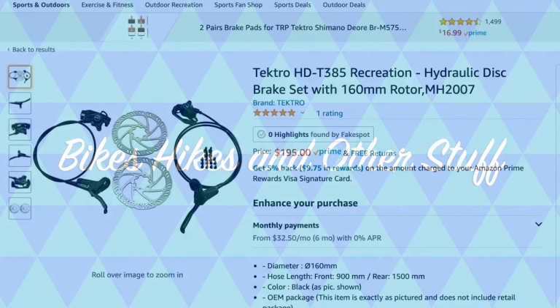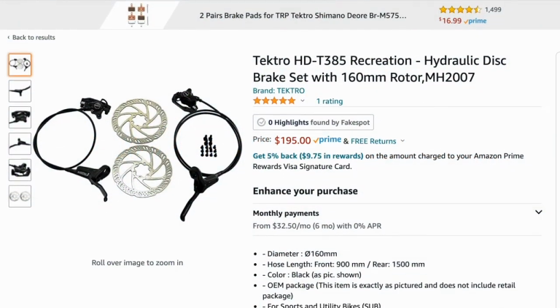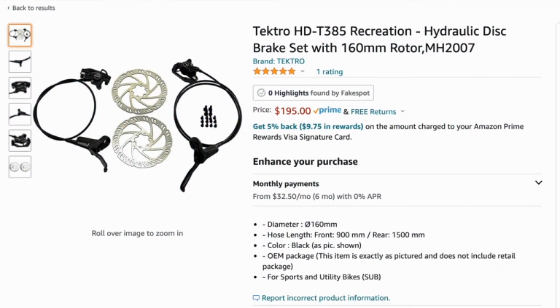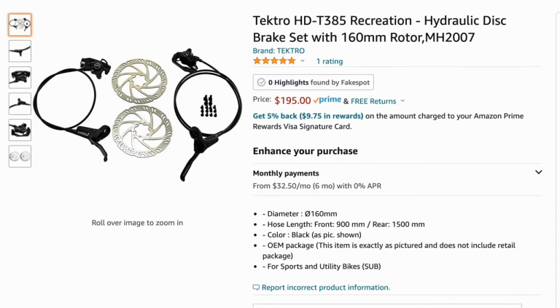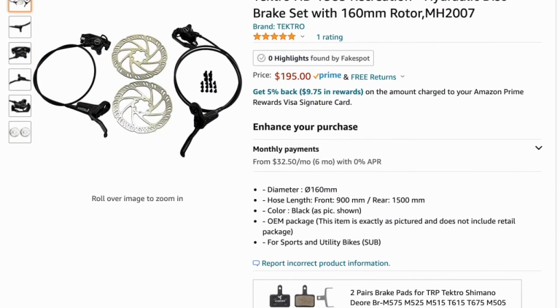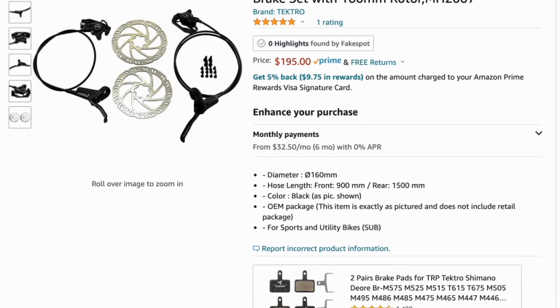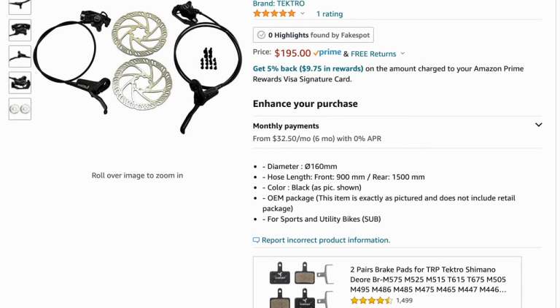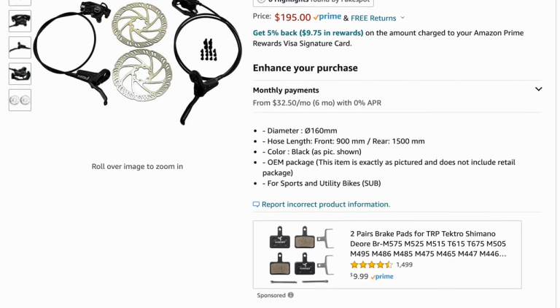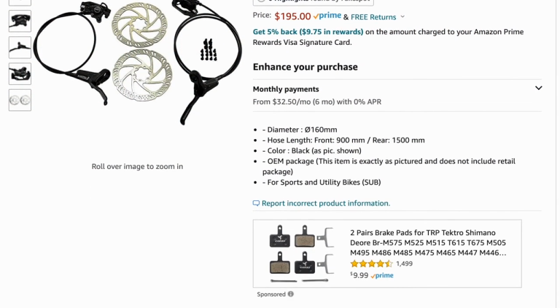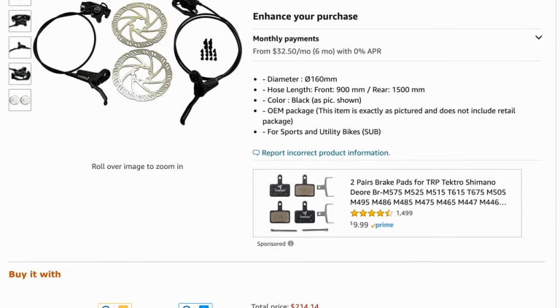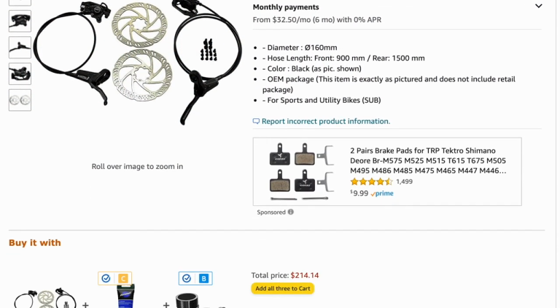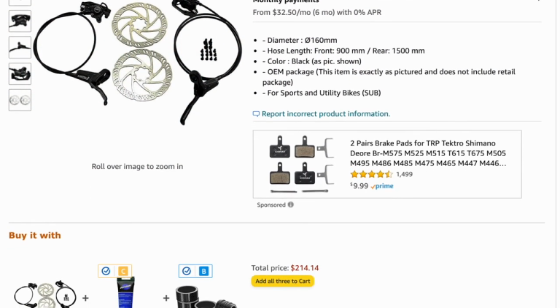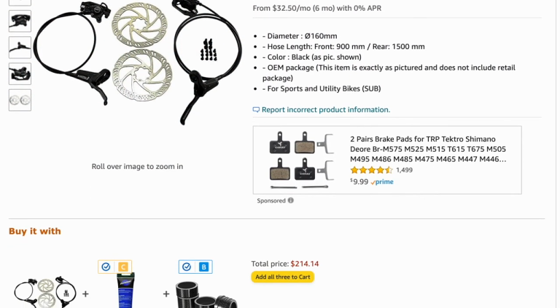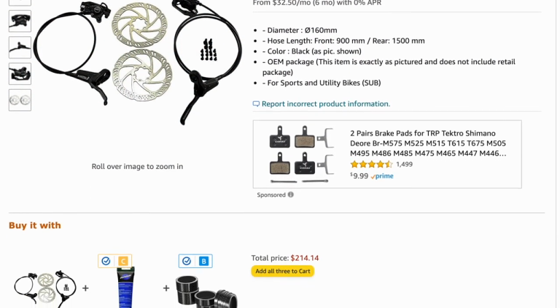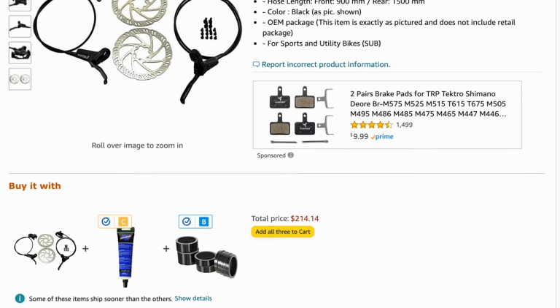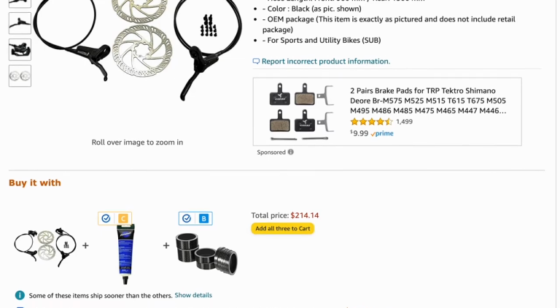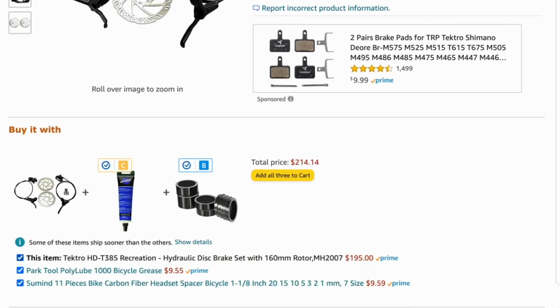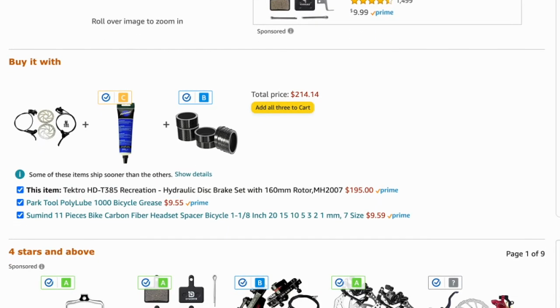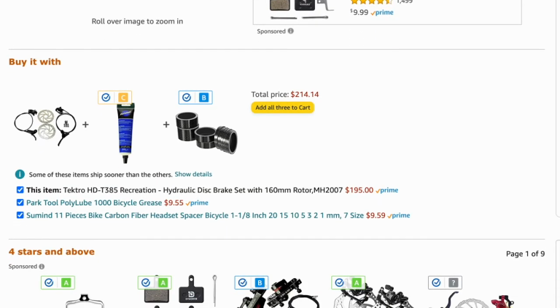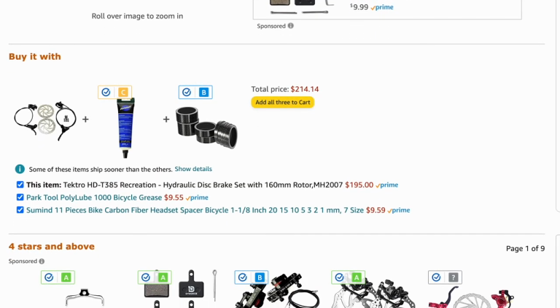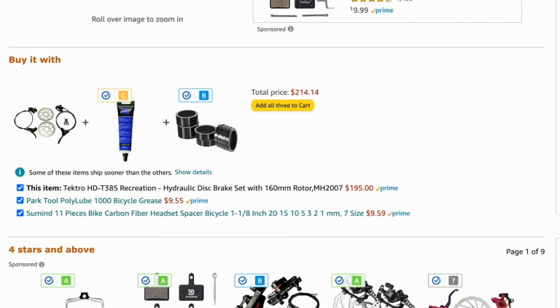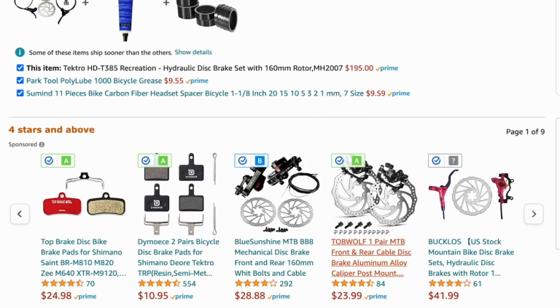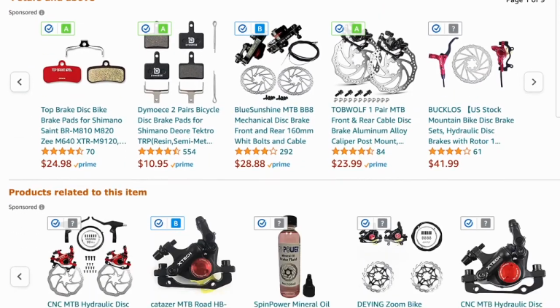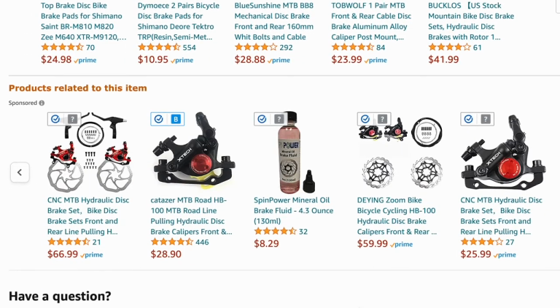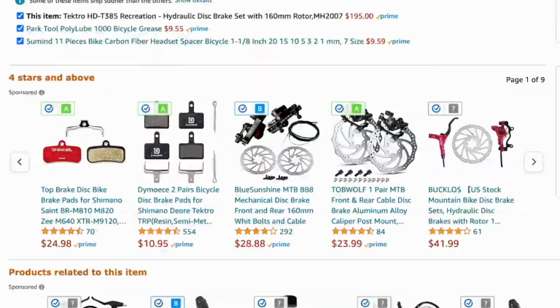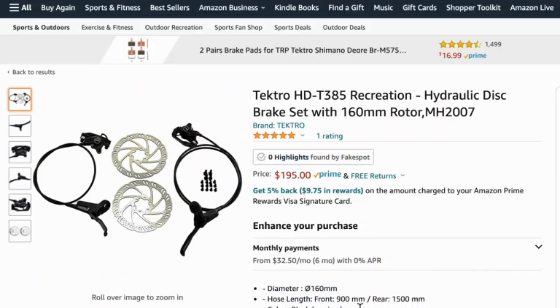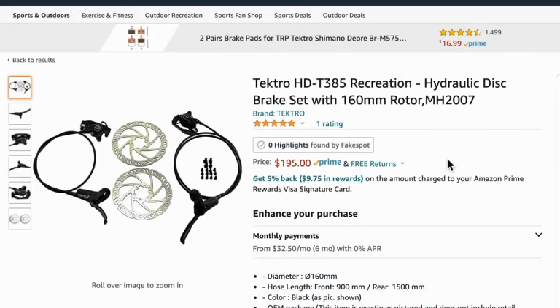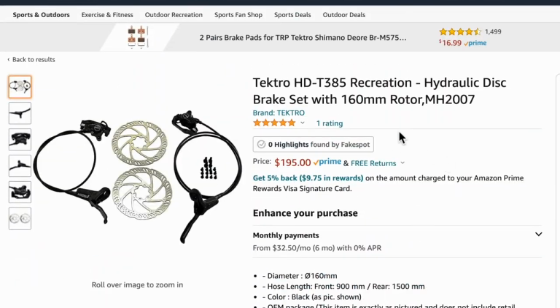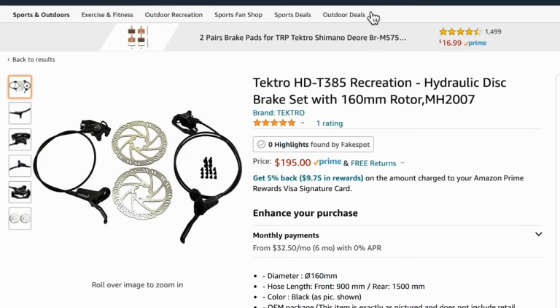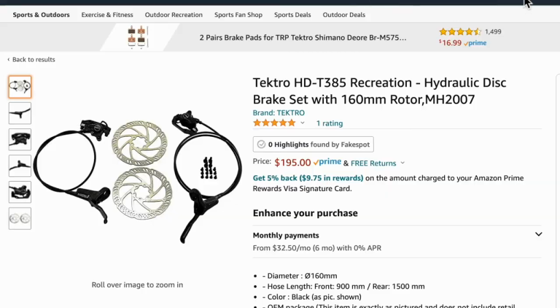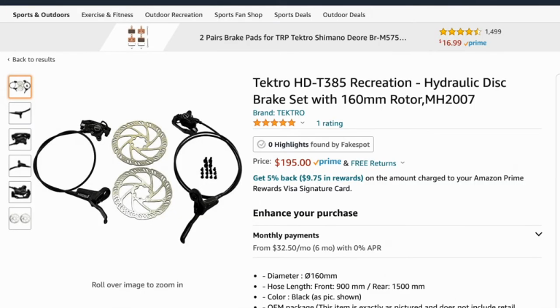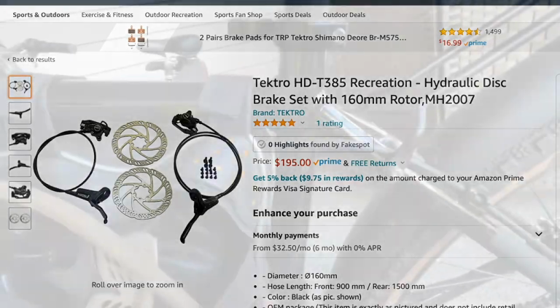This is the cheapest hydraulic disc setup I've seen. It's definitely a minimally viable product, and they work pretty well. Honestly, I've bombed some big hills — check out my other videos.